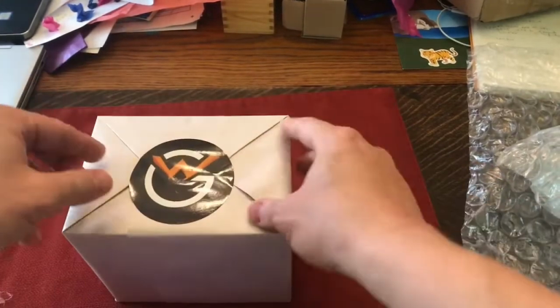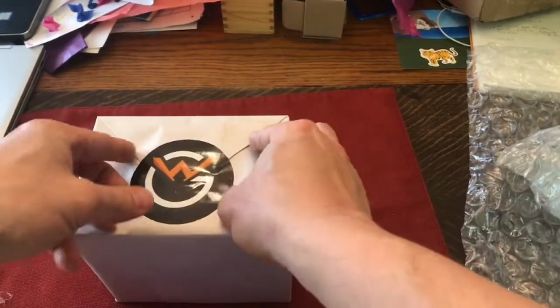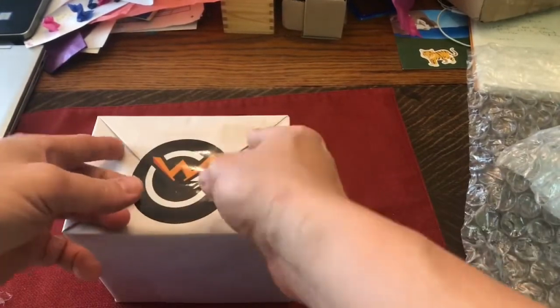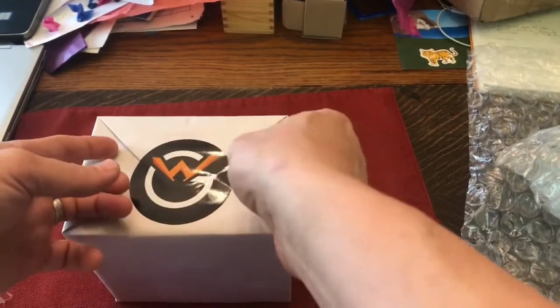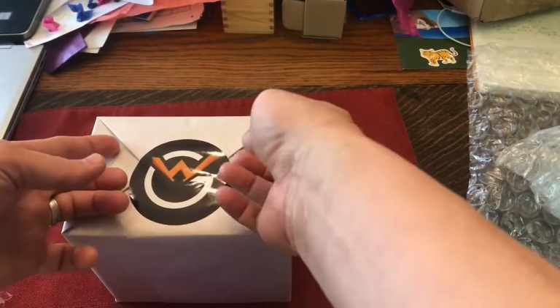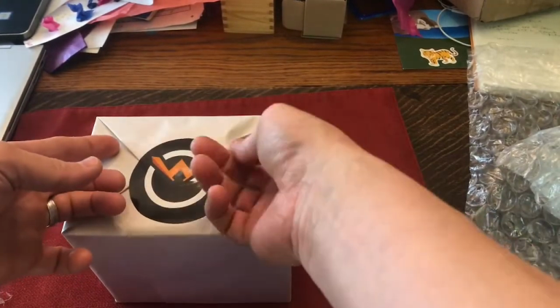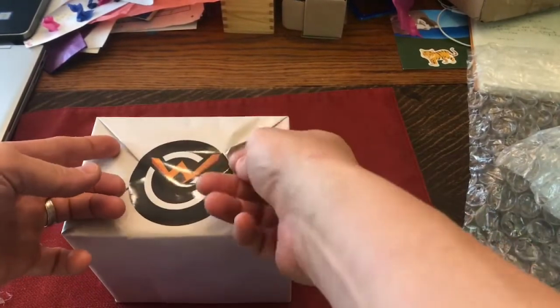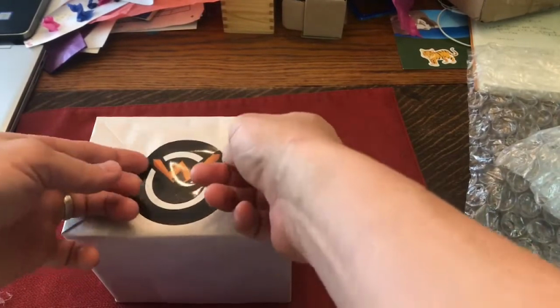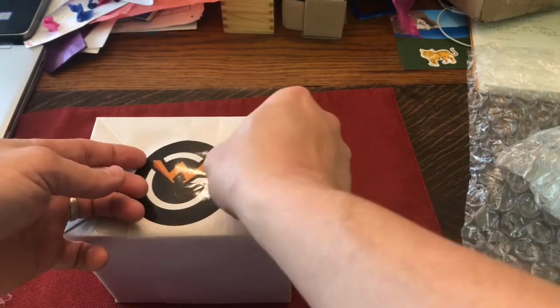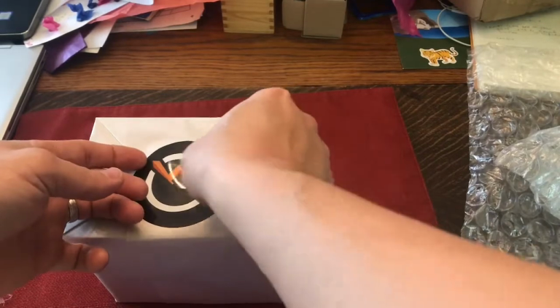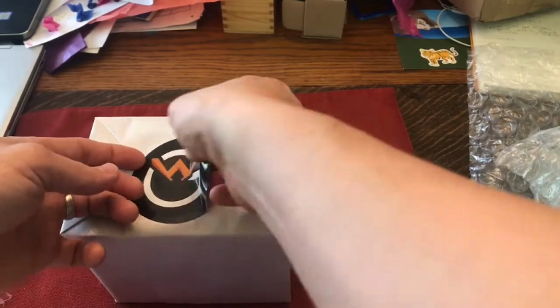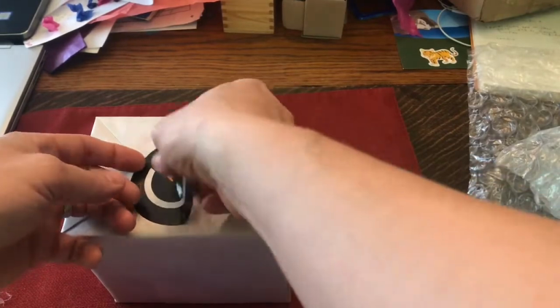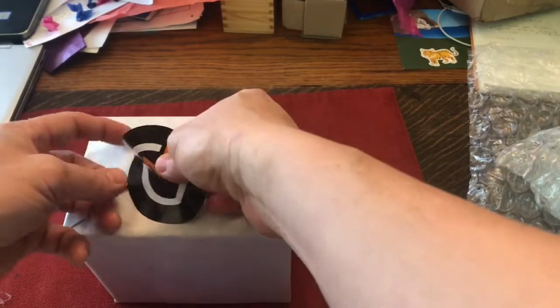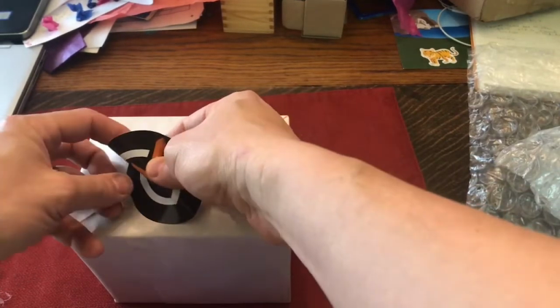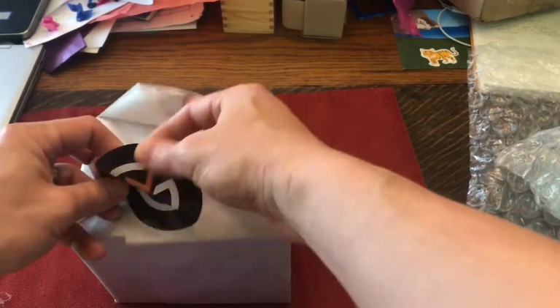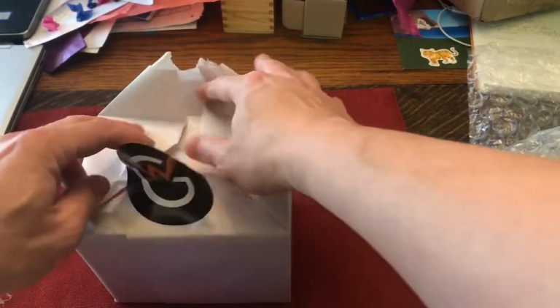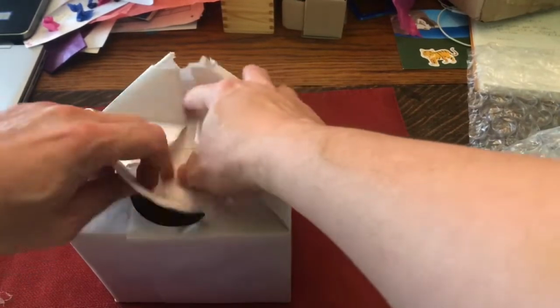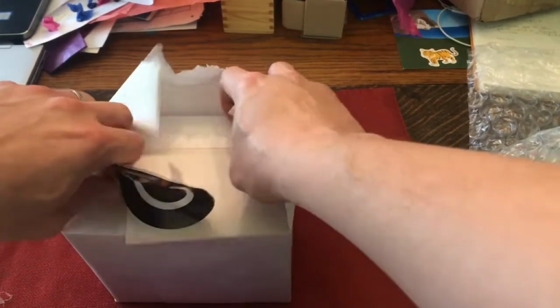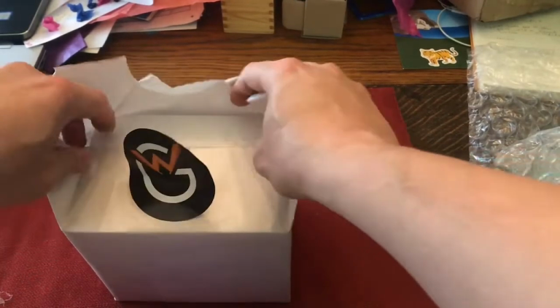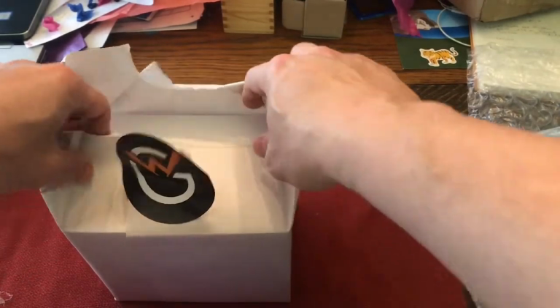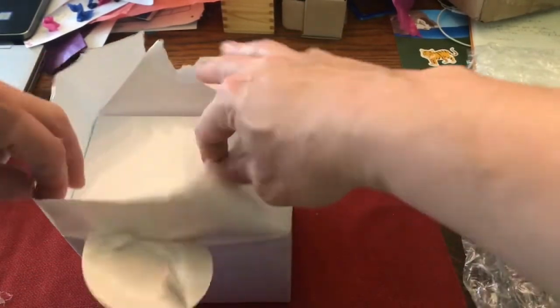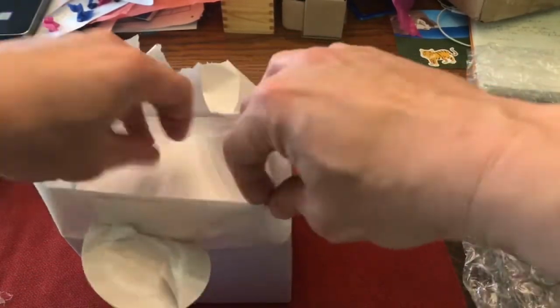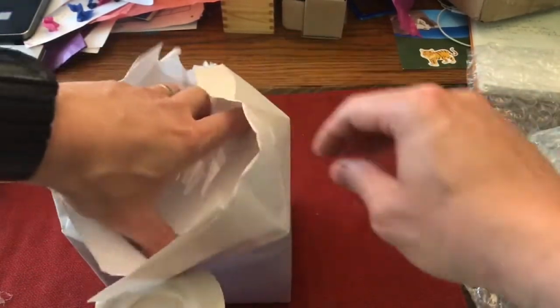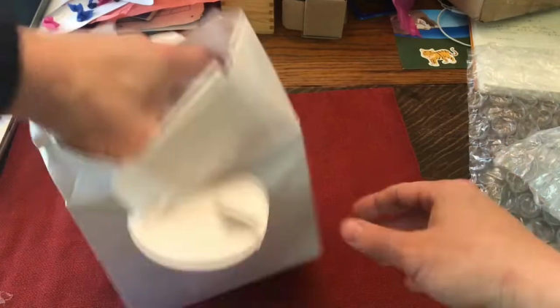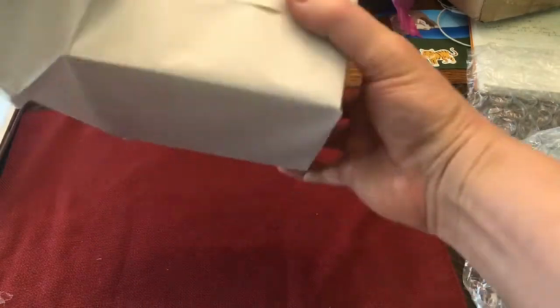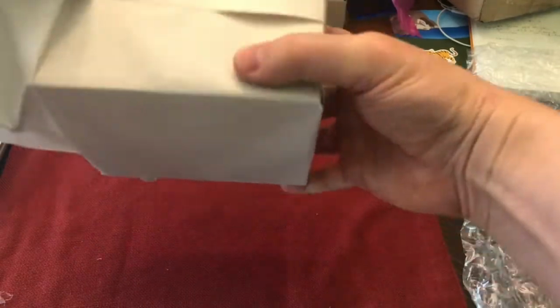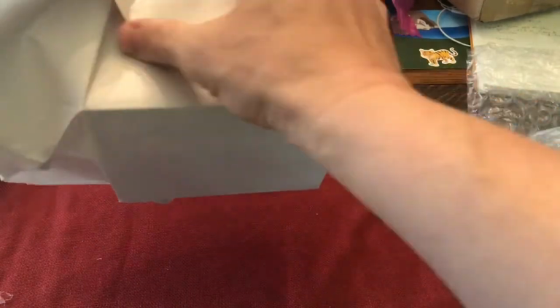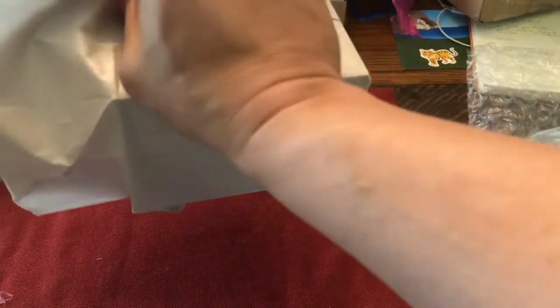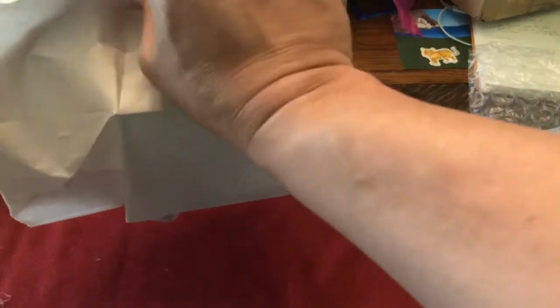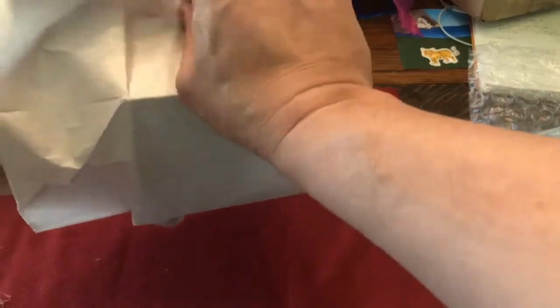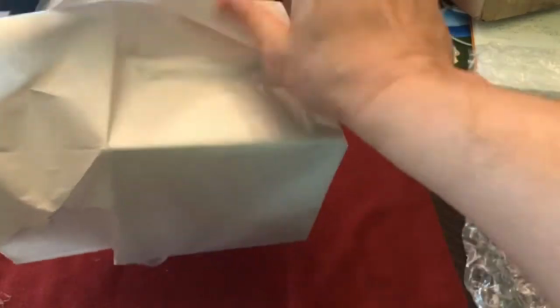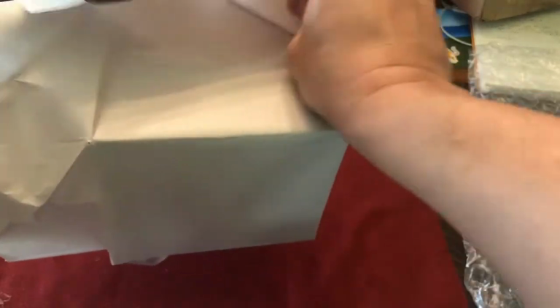I got it from The Watch Gauge. I think this is my first purchase from The Watch Gauge actually. Very nicely packaged.